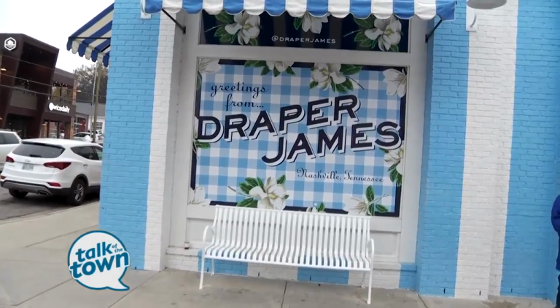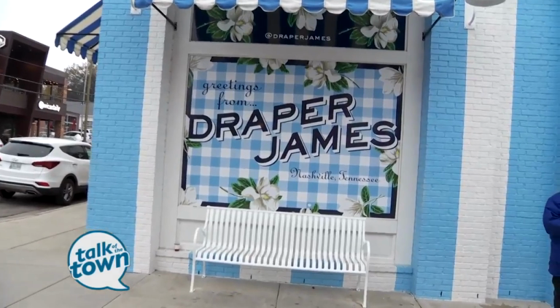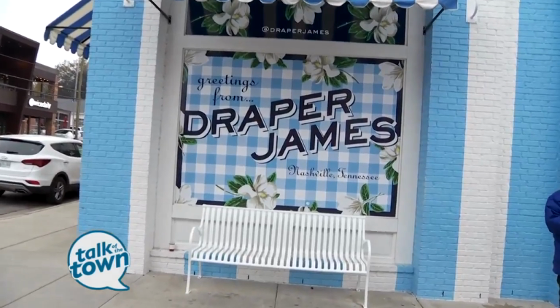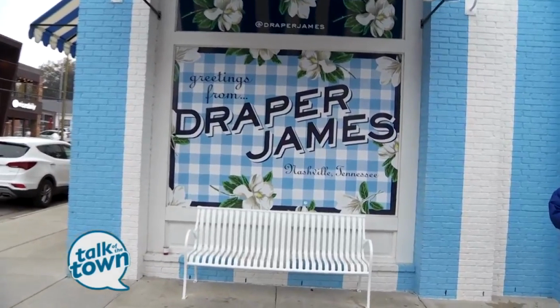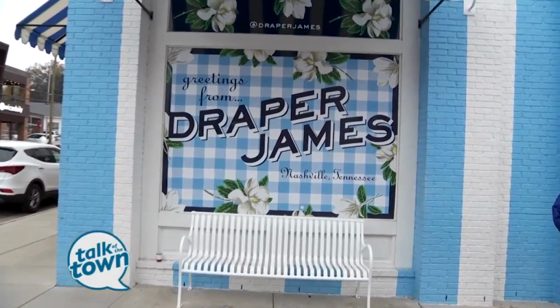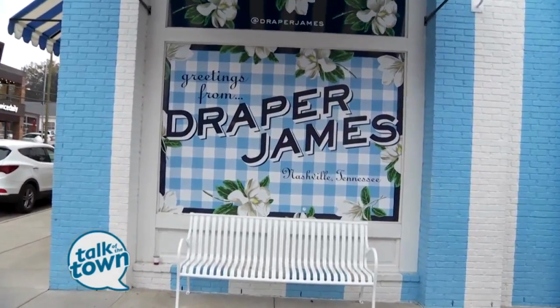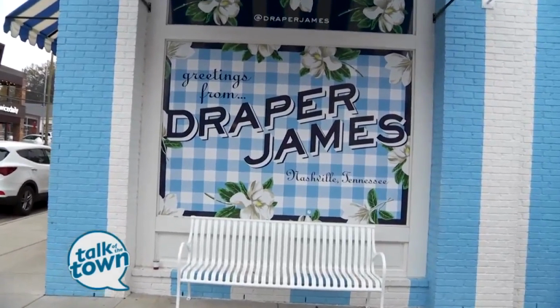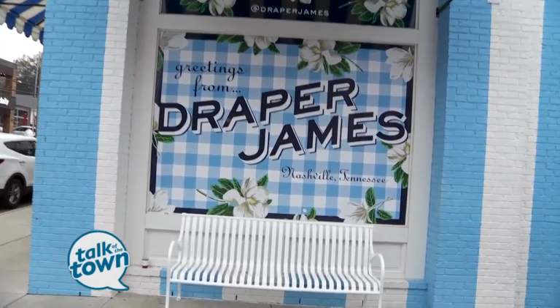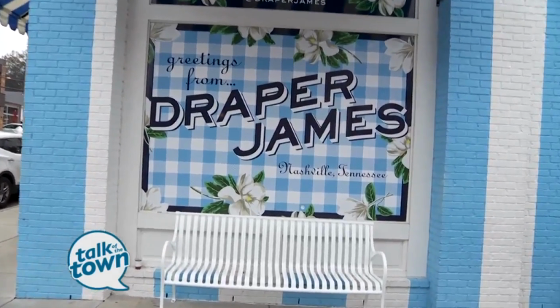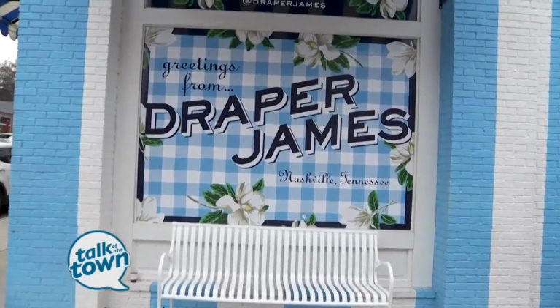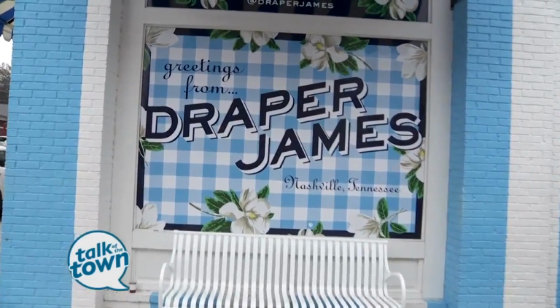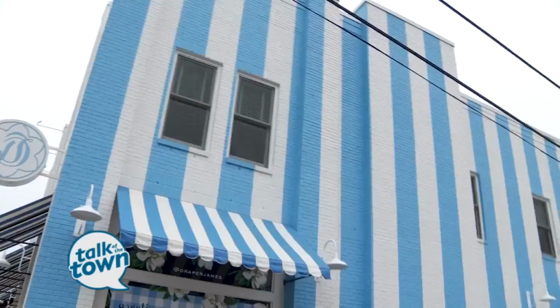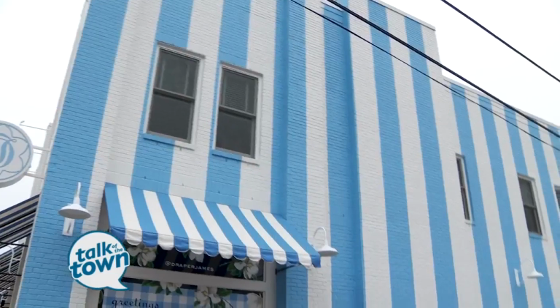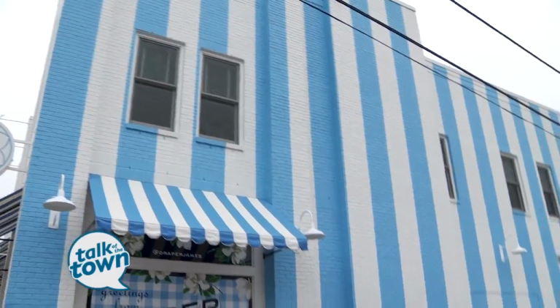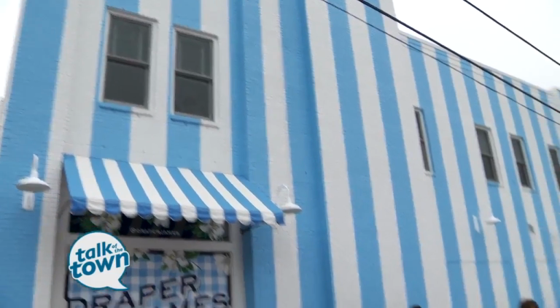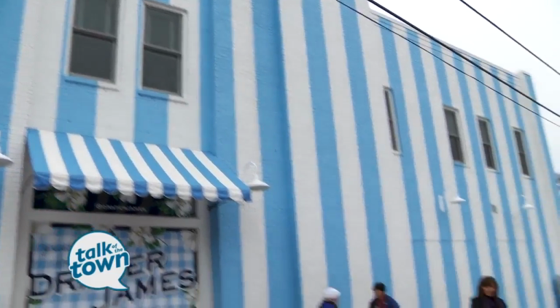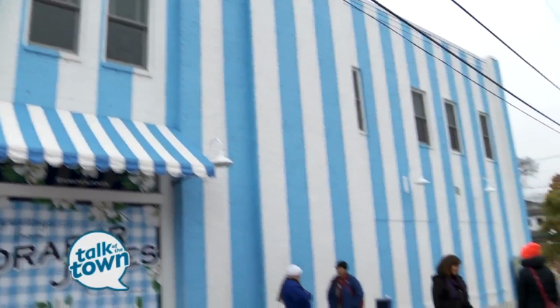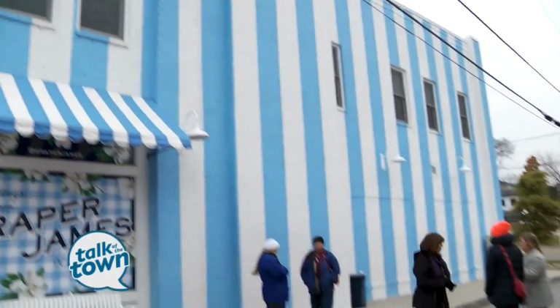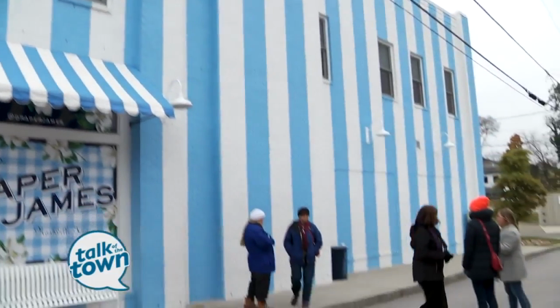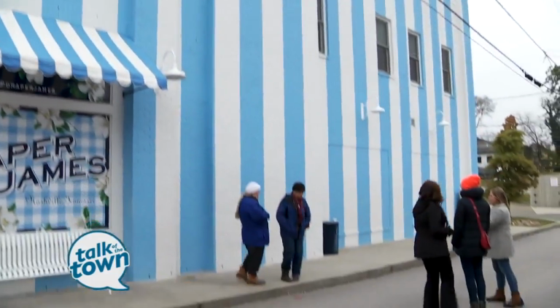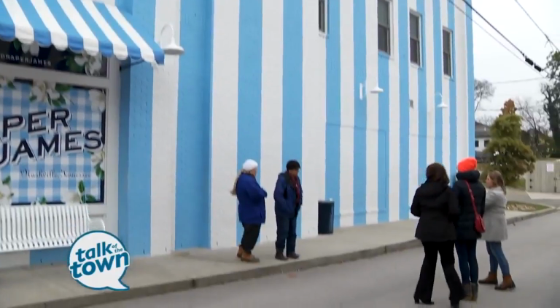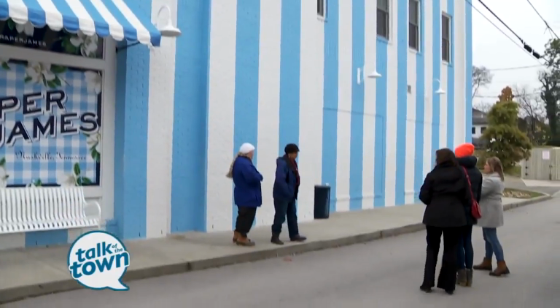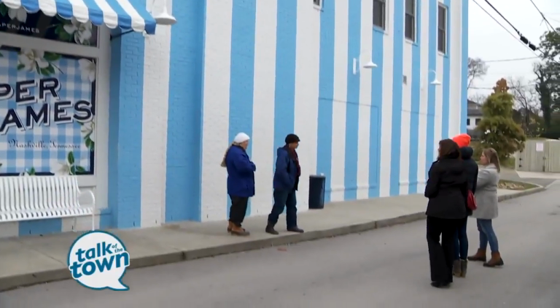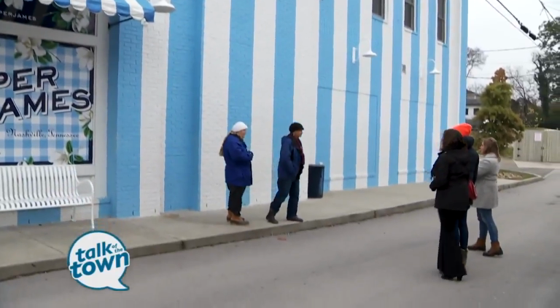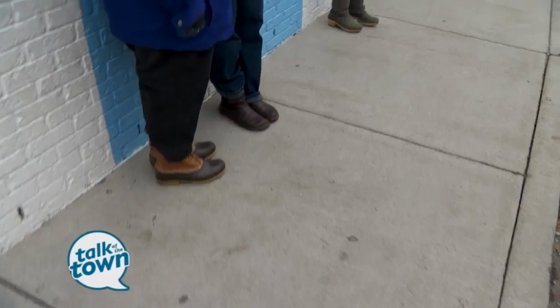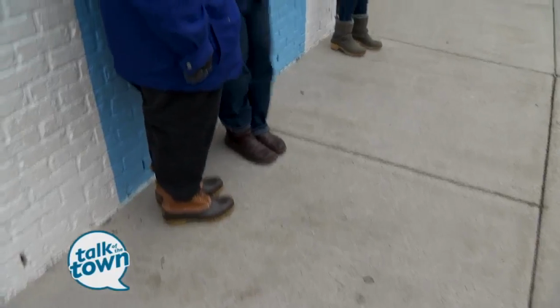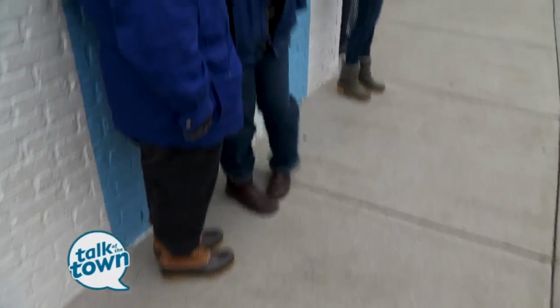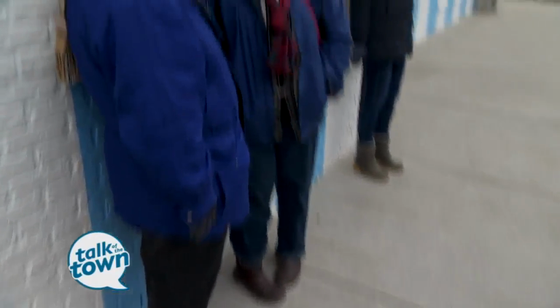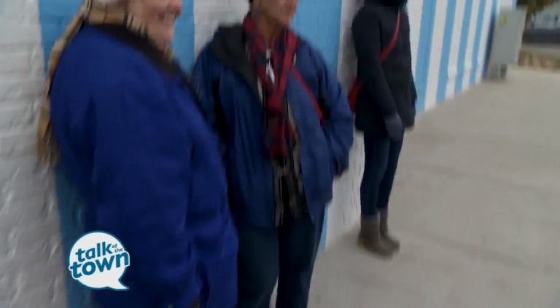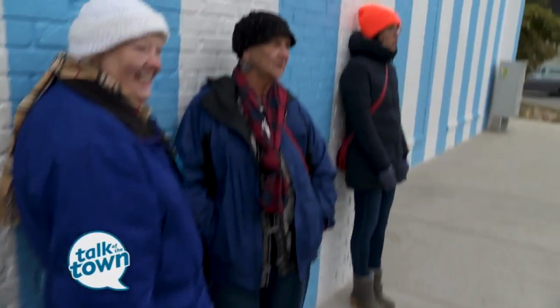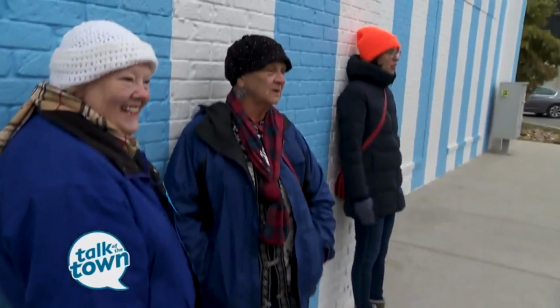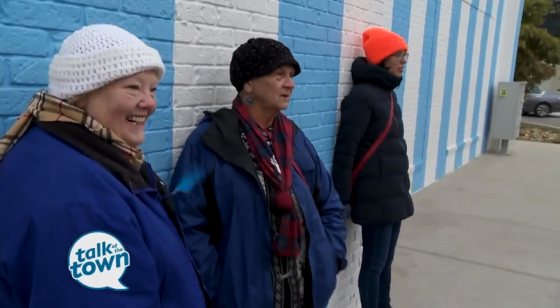Next we have Draper James. Are you all familiar with Draper James? It is Reese Witherspoon's store. Will you all get on the wall and we'll do a blue and white?